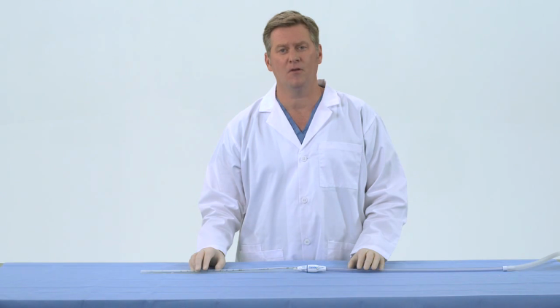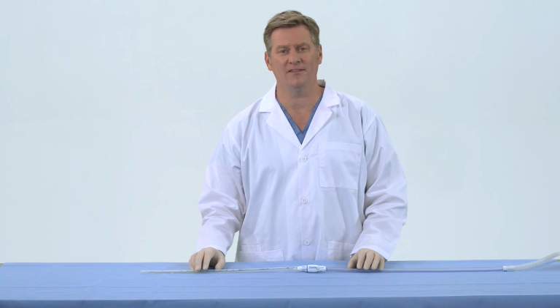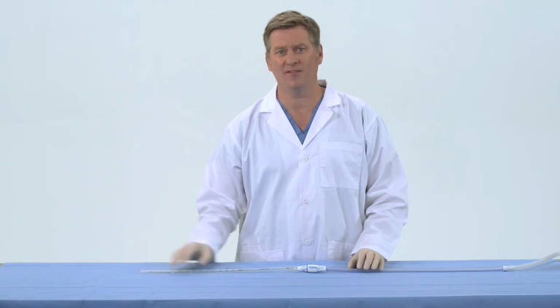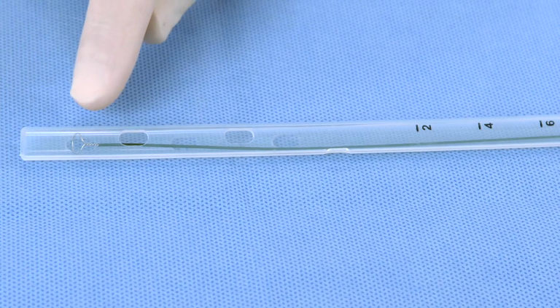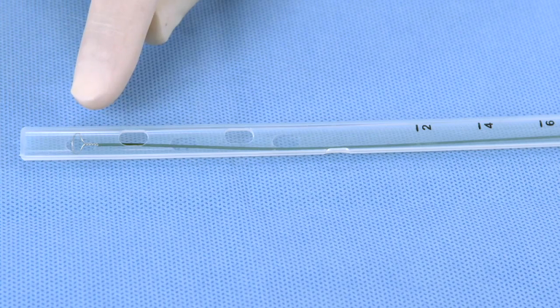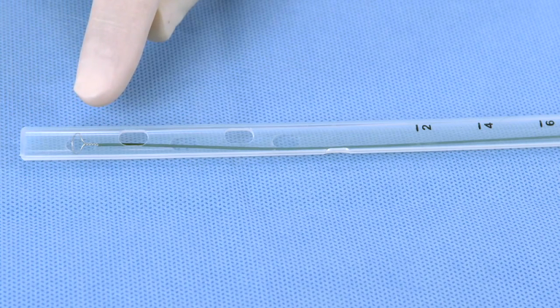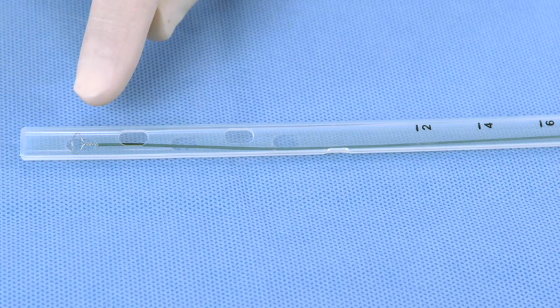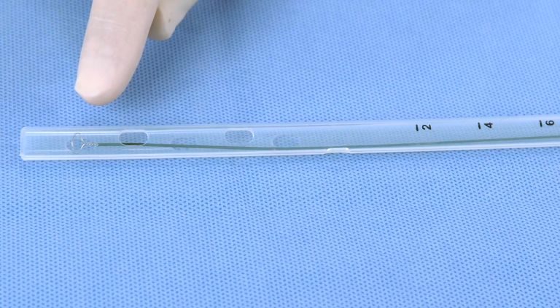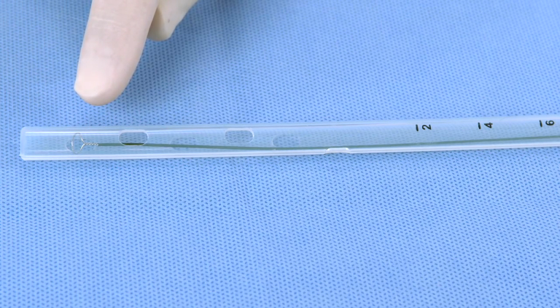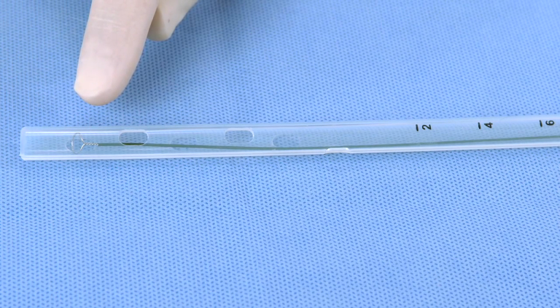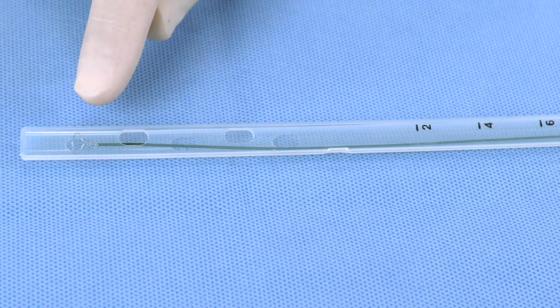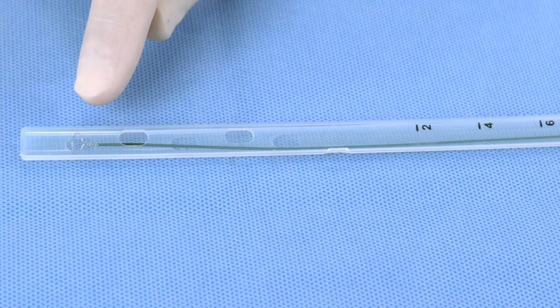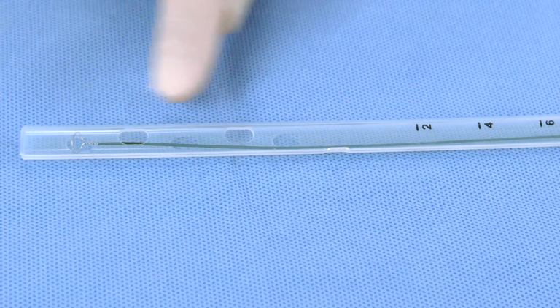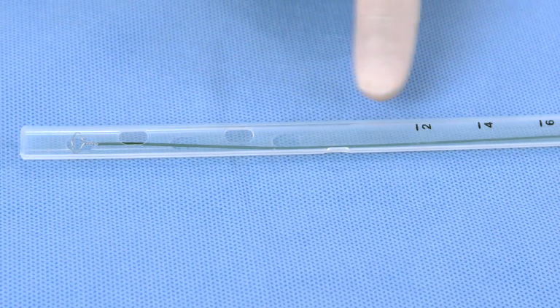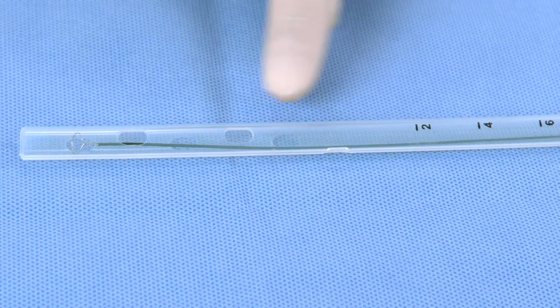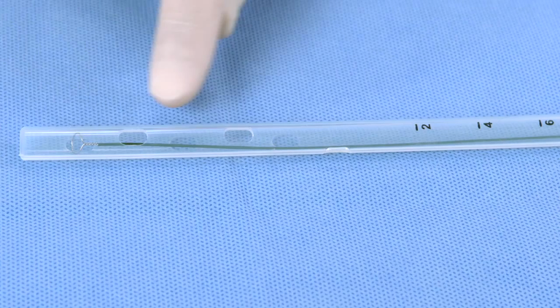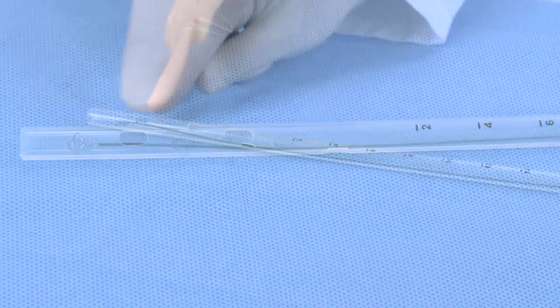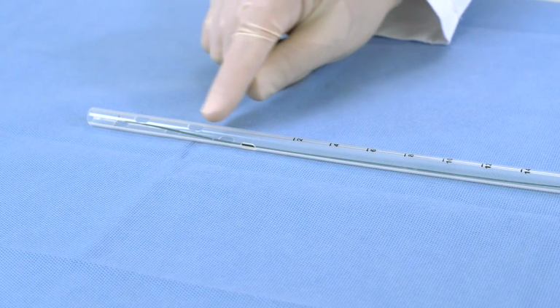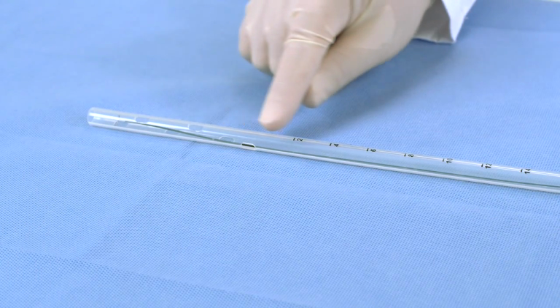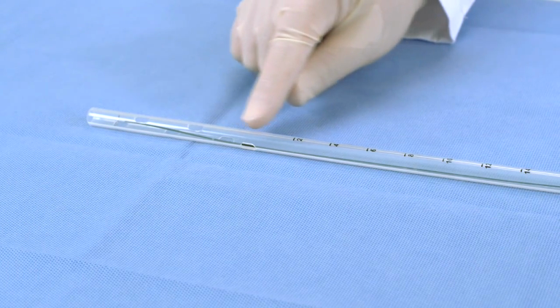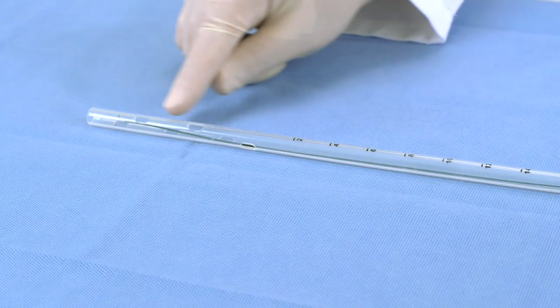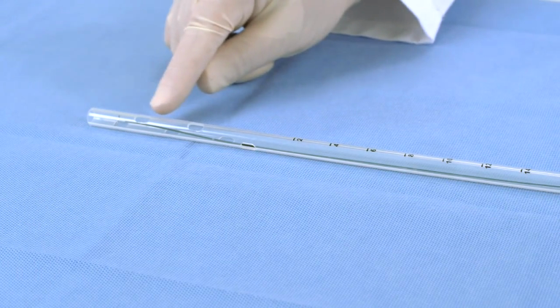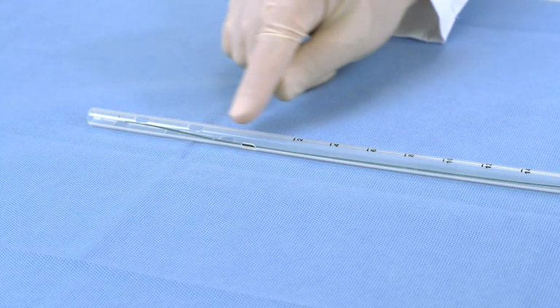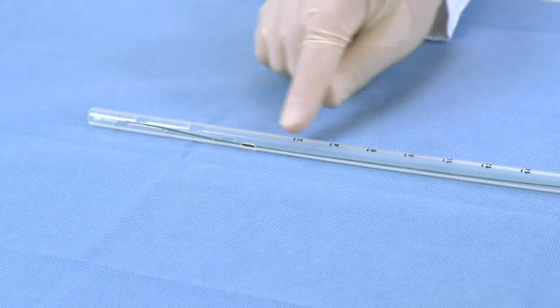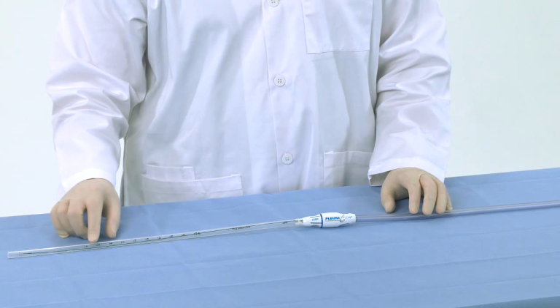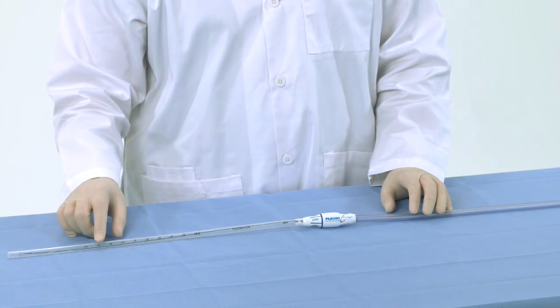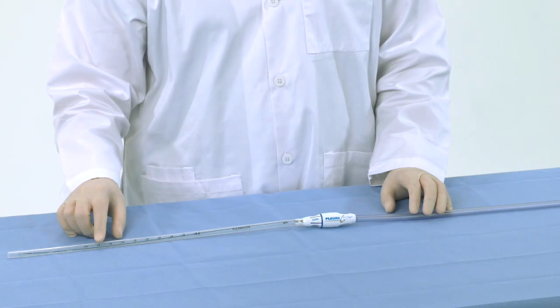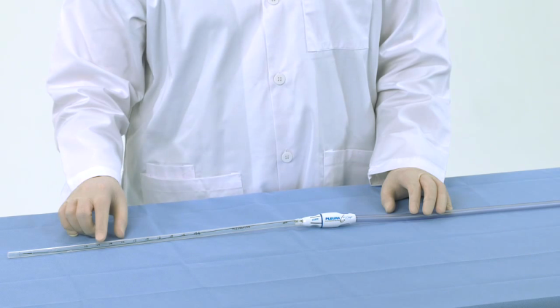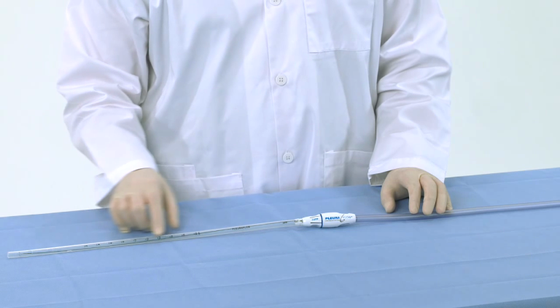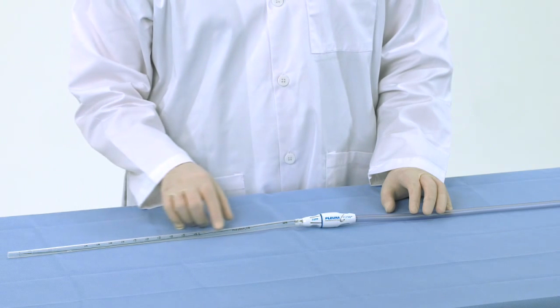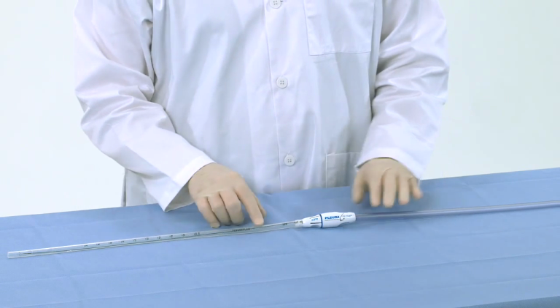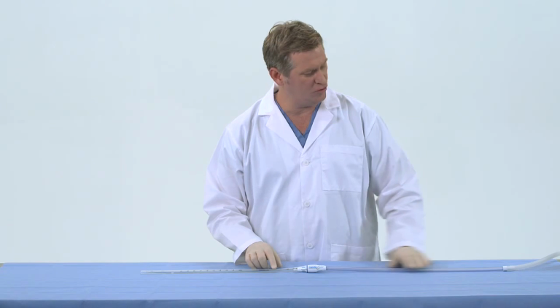Recall that the device is parked with the loop completely inserted into the chest tube. This puts the loop past the drainage eyelets along the side of the tube, leaving a clear path for blood to enter the tube through these eyelets and be removed by suction.